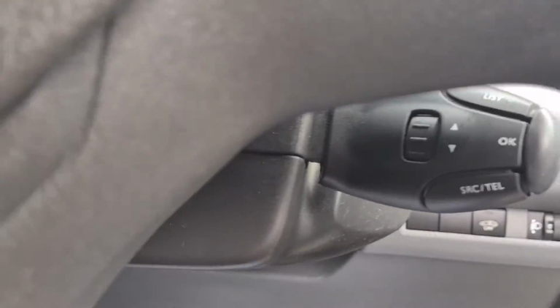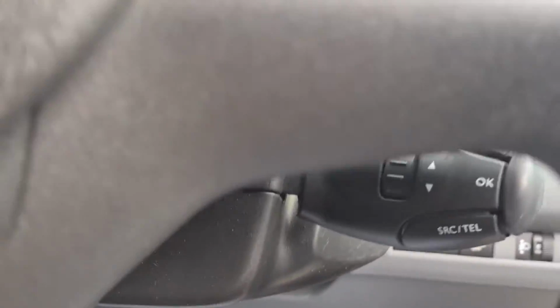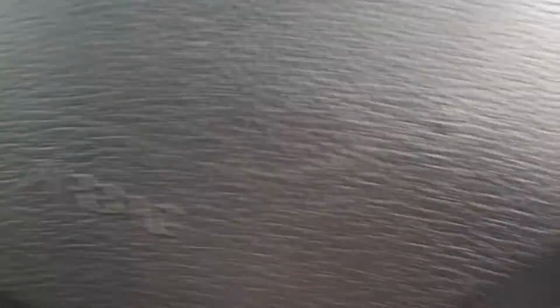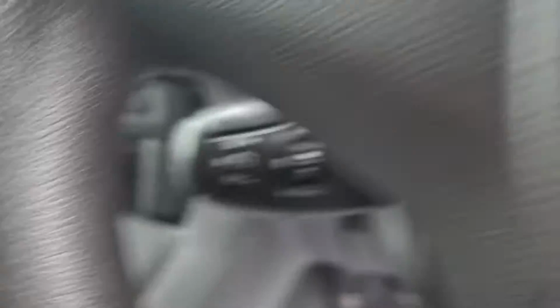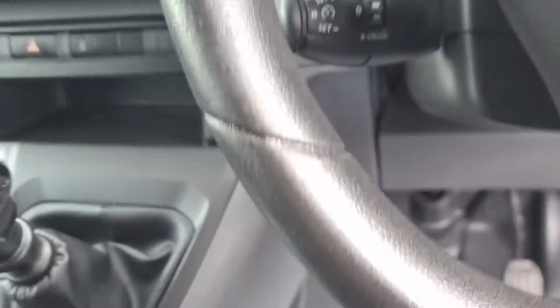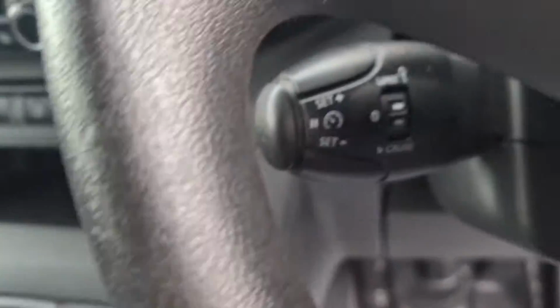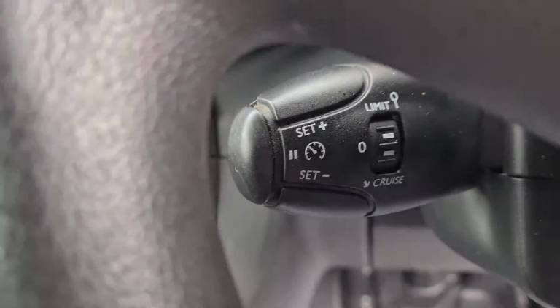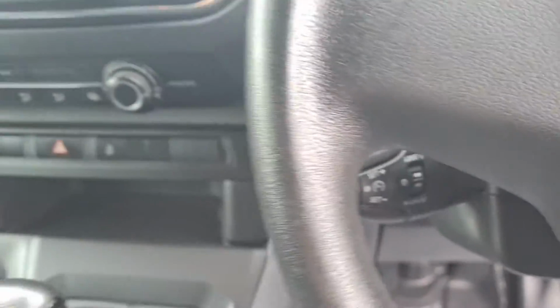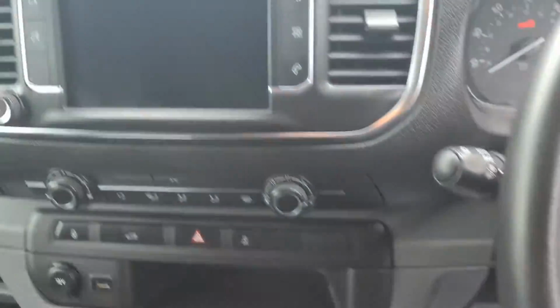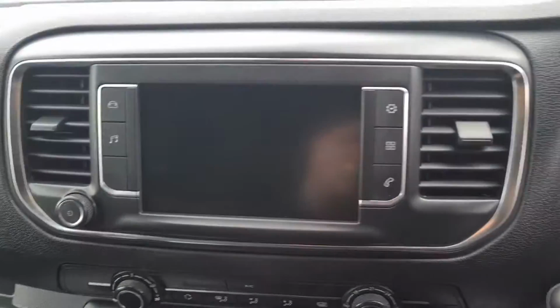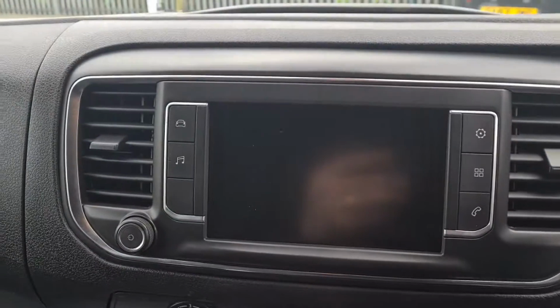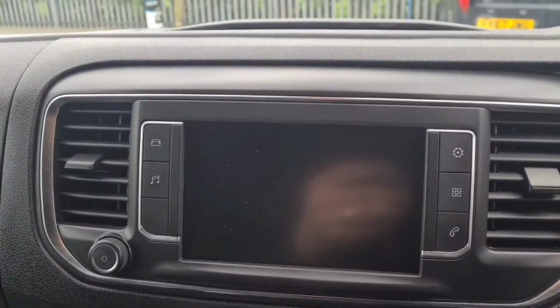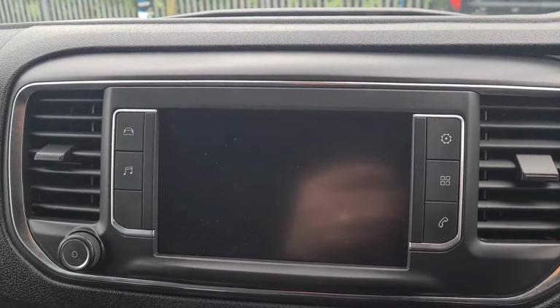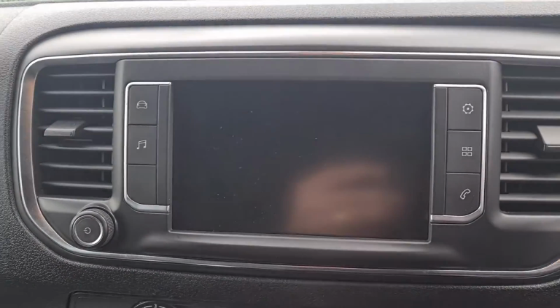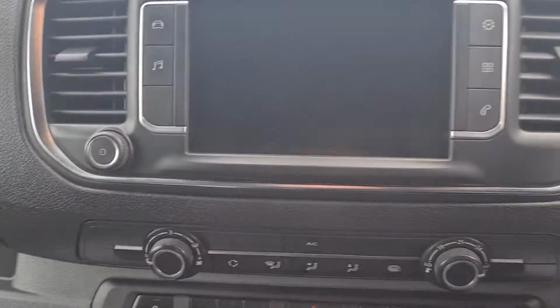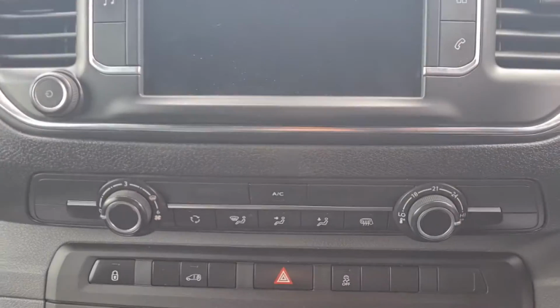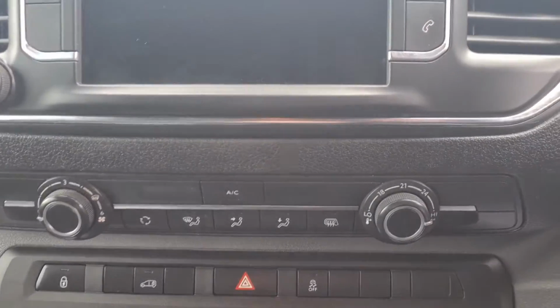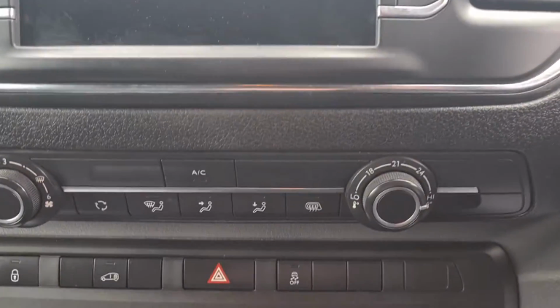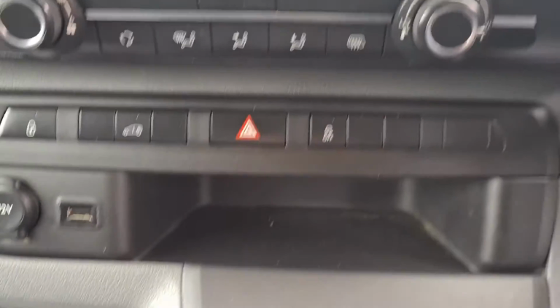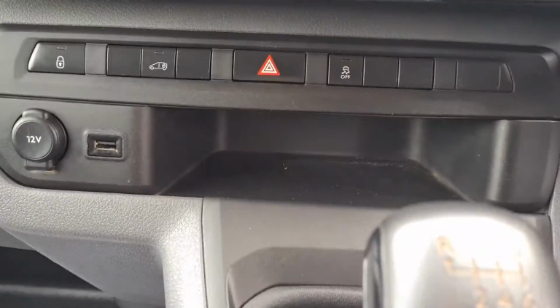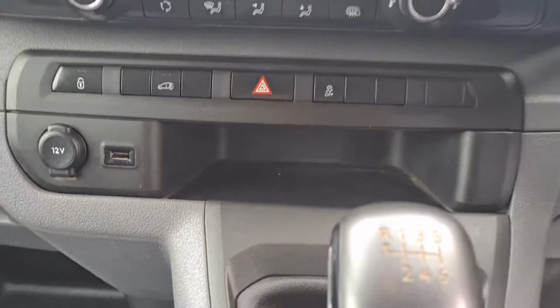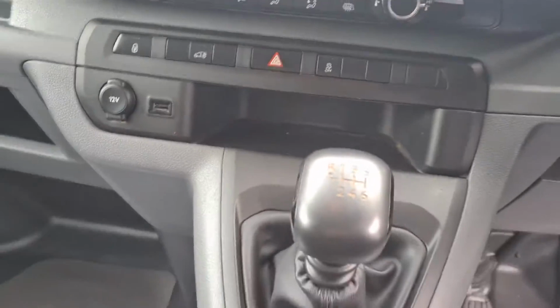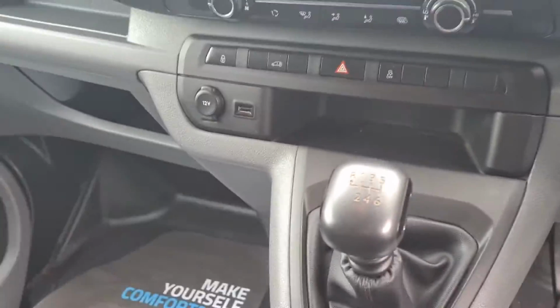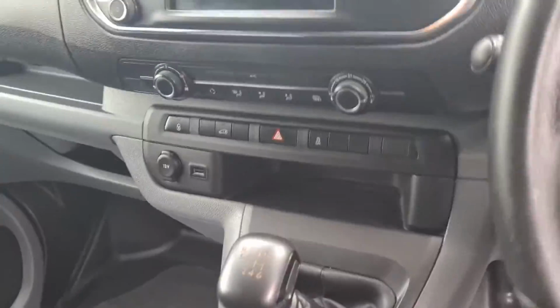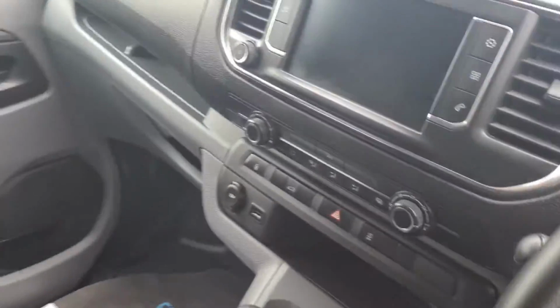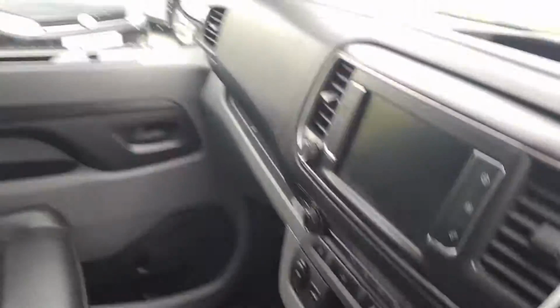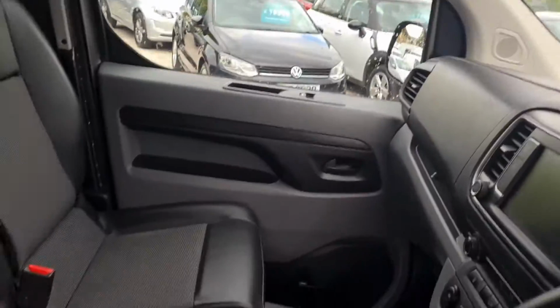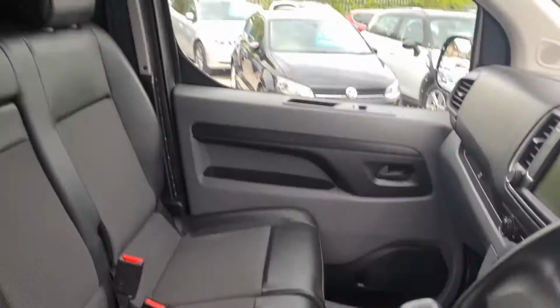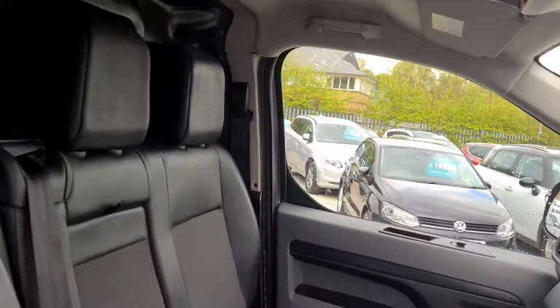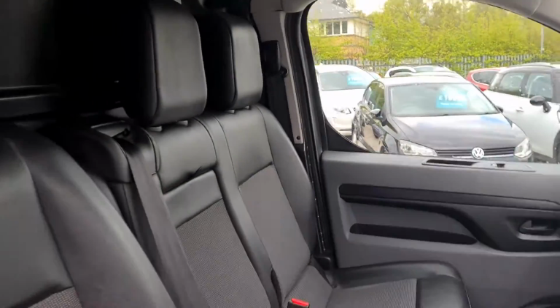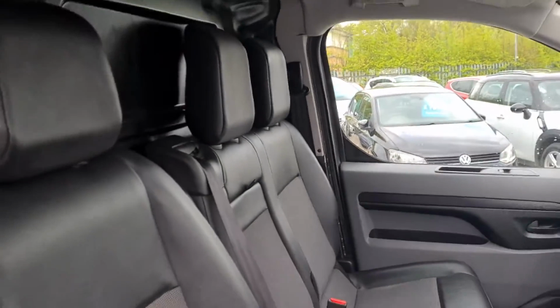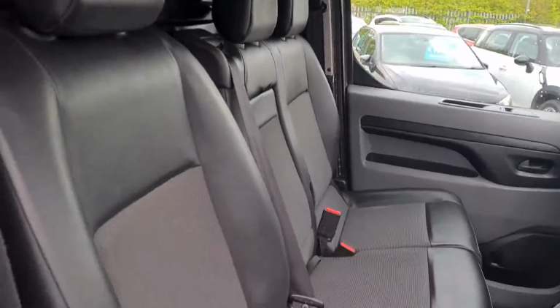Stereo controls just there, cruise control just there, there's touch screen media, air conditioning, six speed manual, and it's a Euro 6 vehicle with three seats.